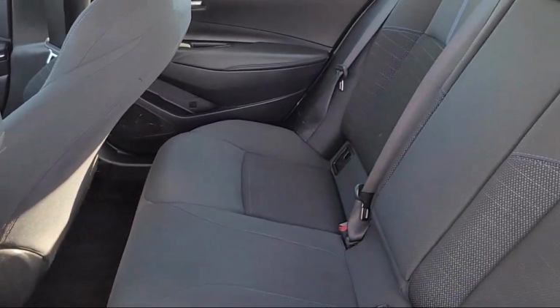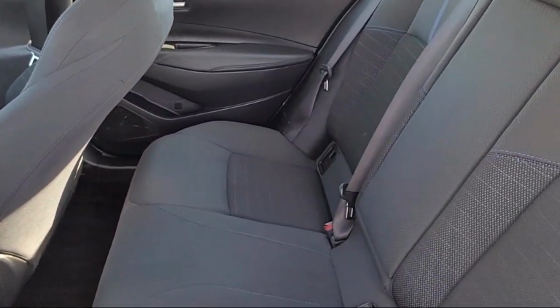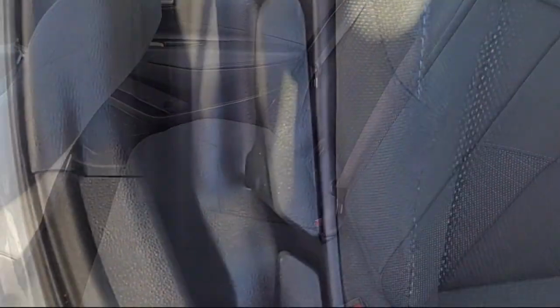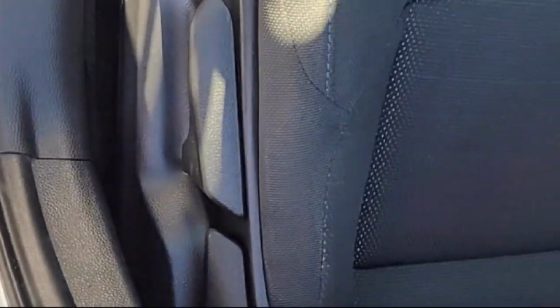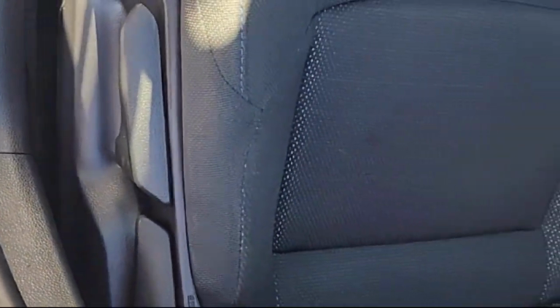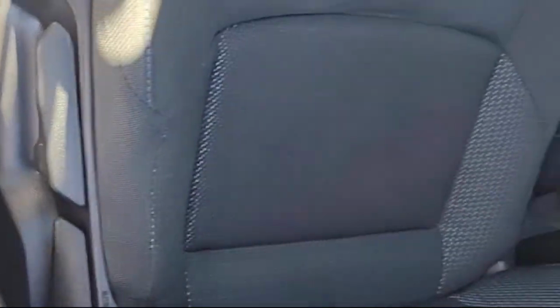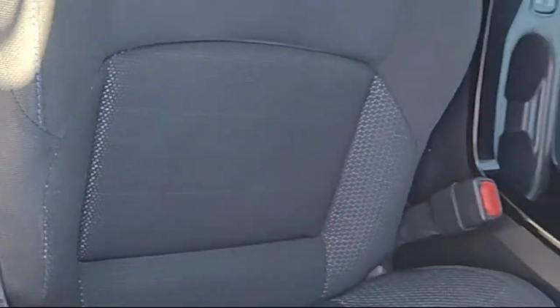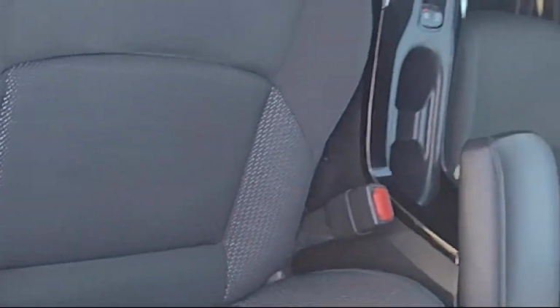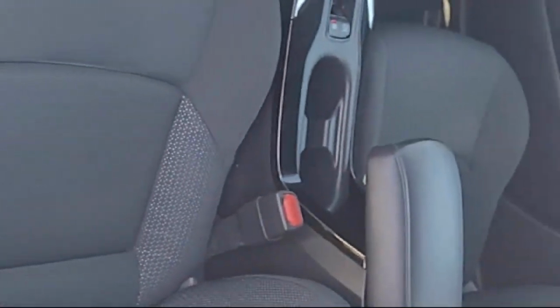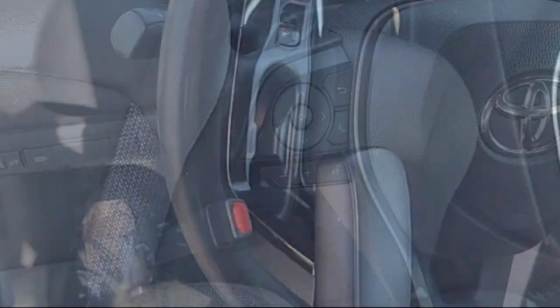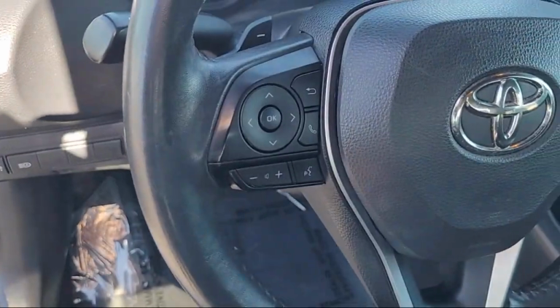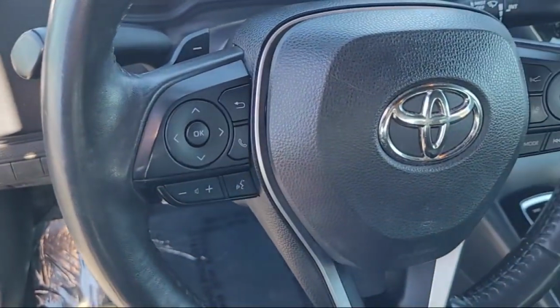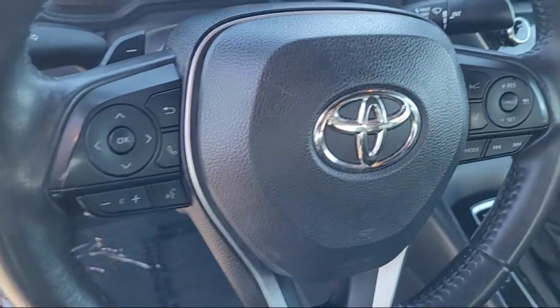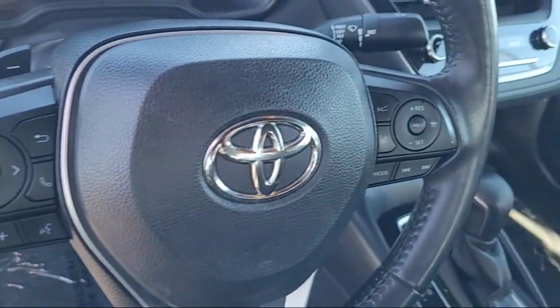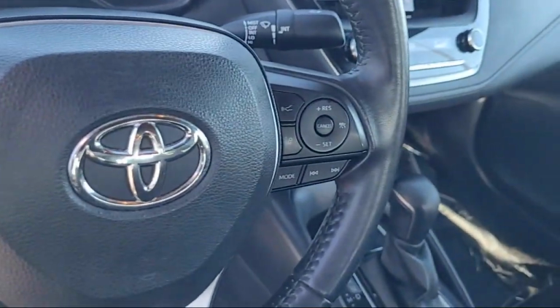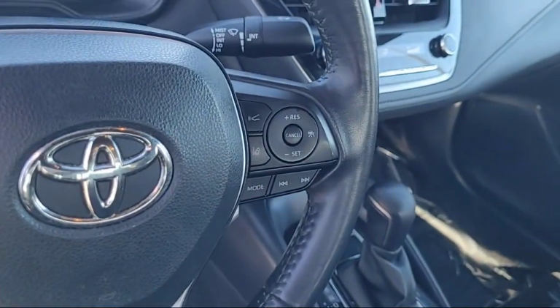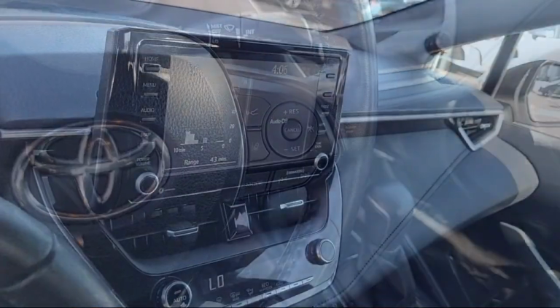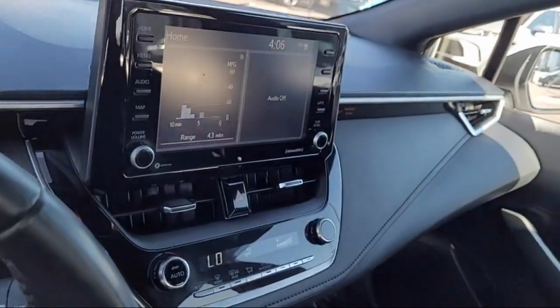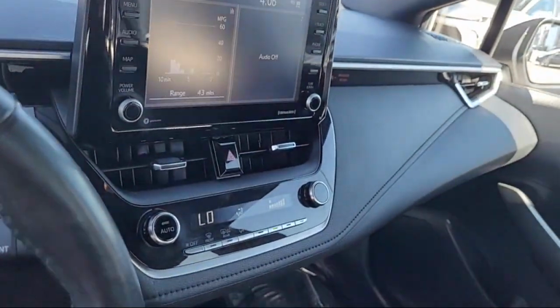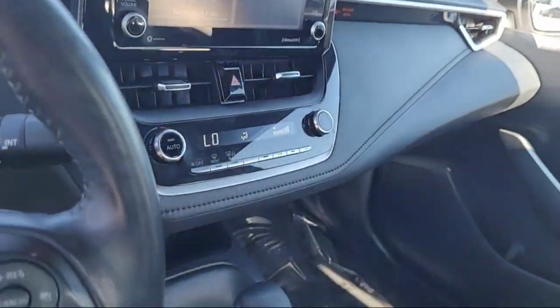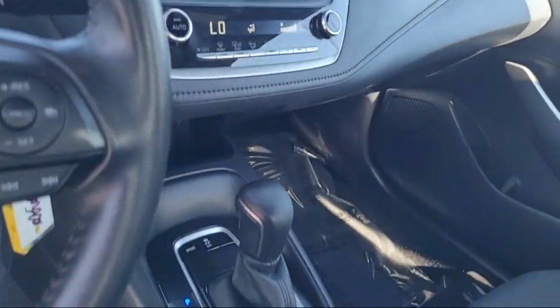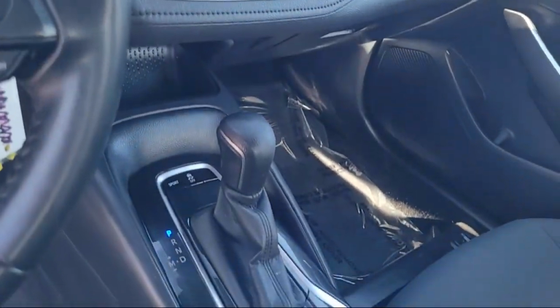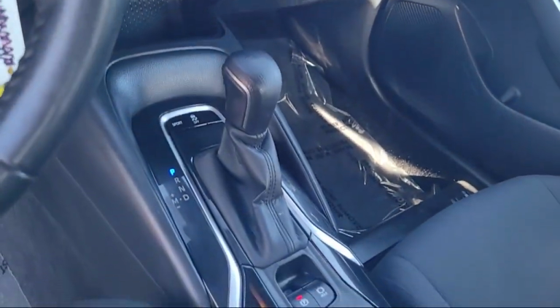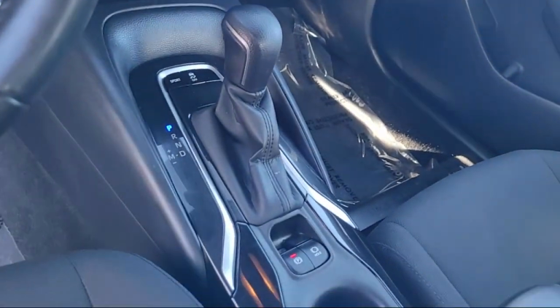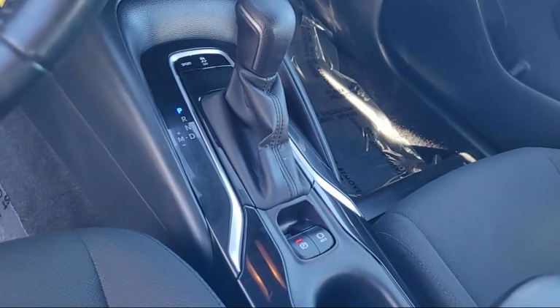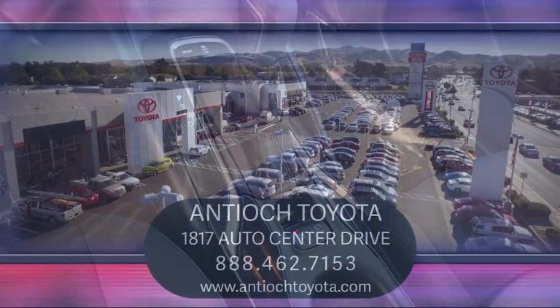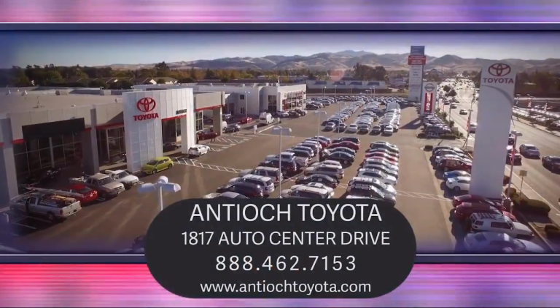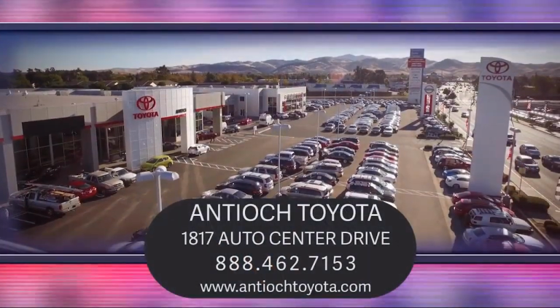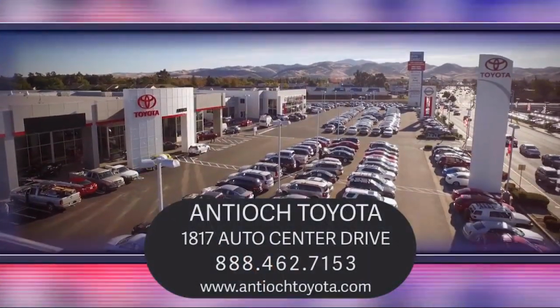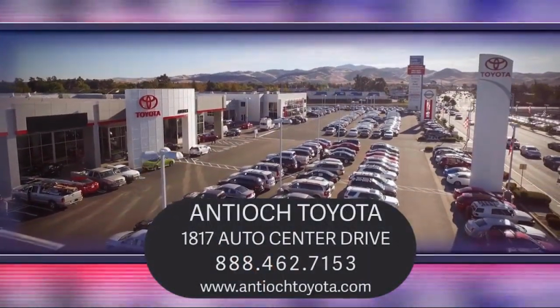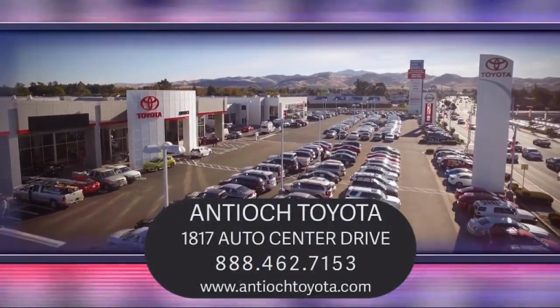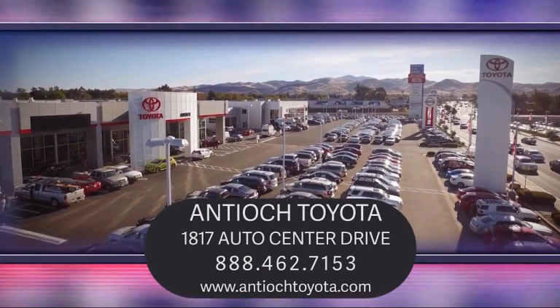At Antioch Toyota, we take pride in bringing you innovation and convenience with our 17 acres of like-new pre-owned vehicles. We are eager to serve, and our knowledgeable and professionally trained staff make buying your next vehicle a pleasant process.